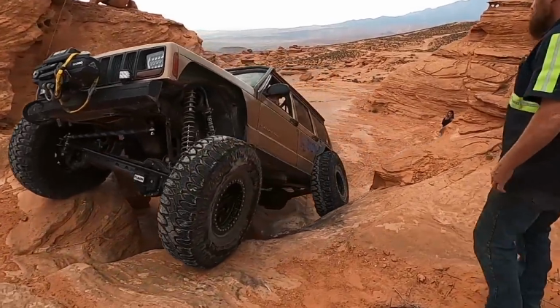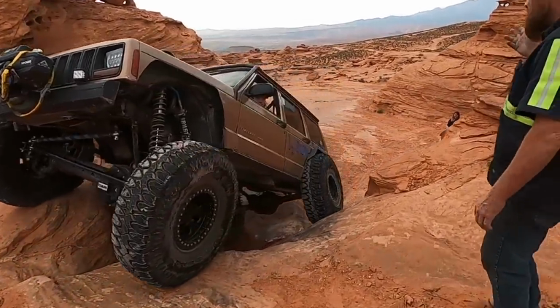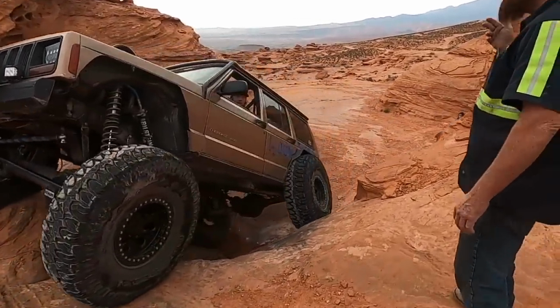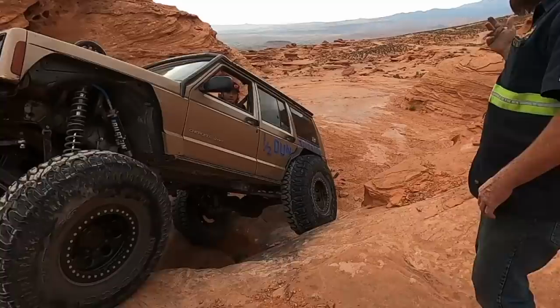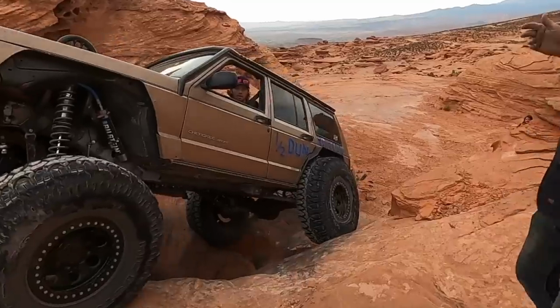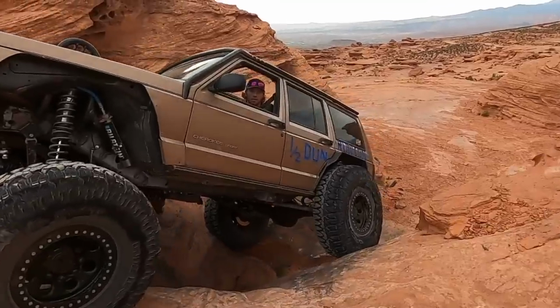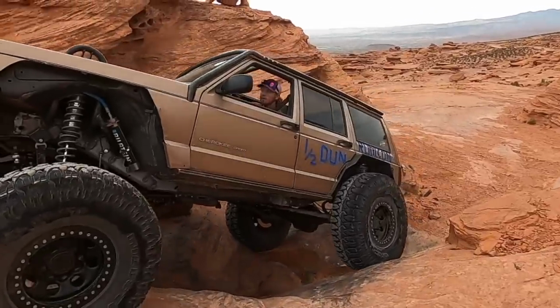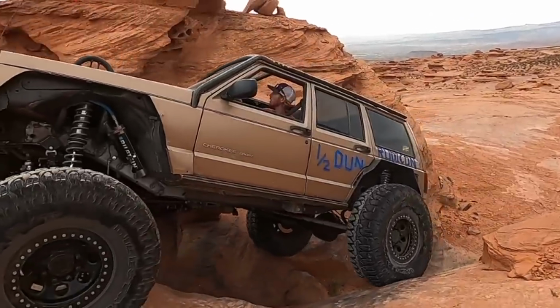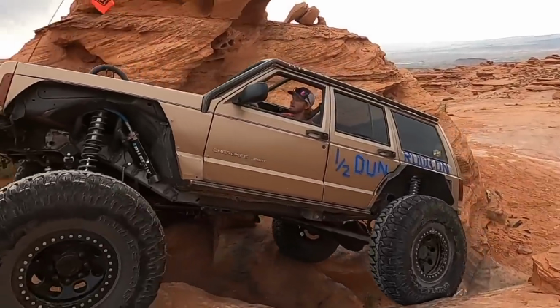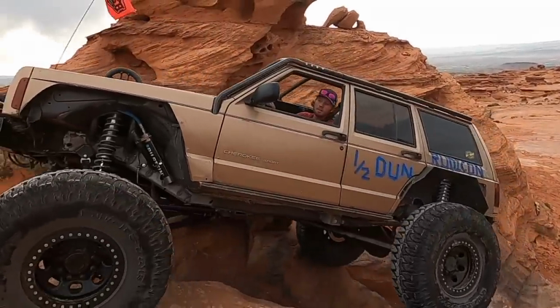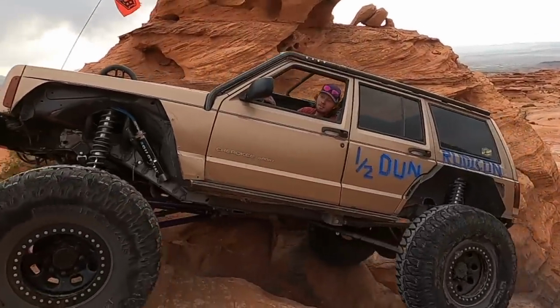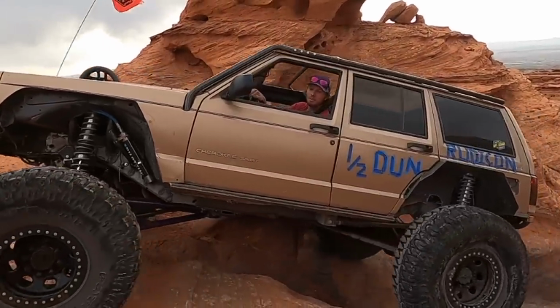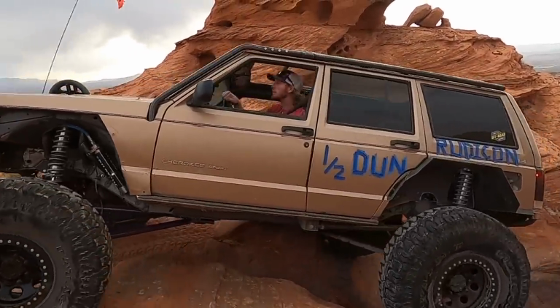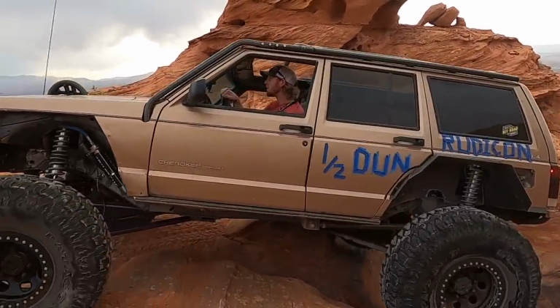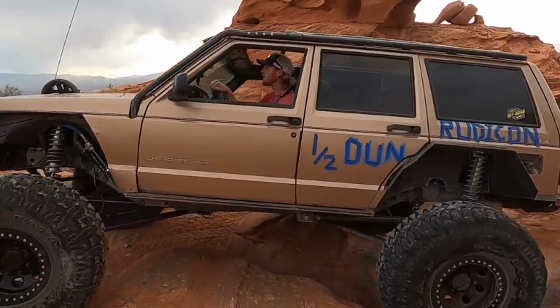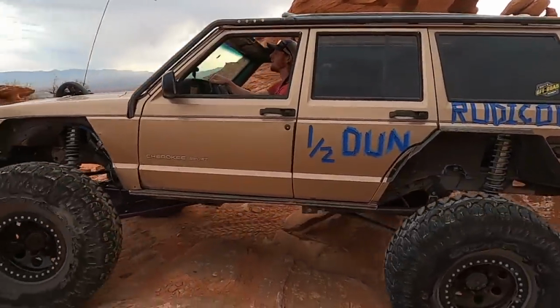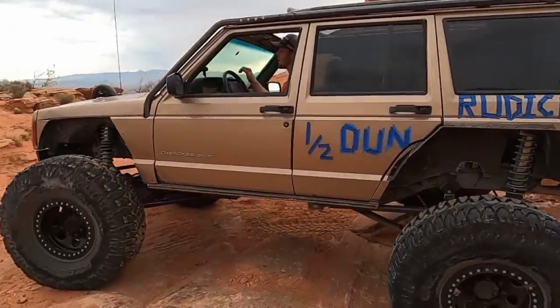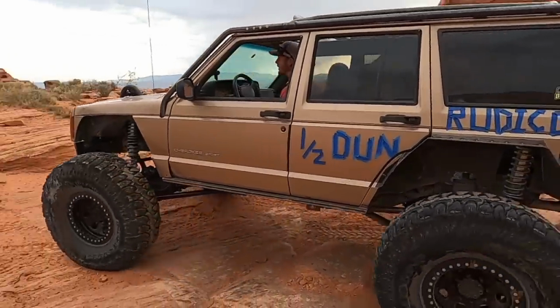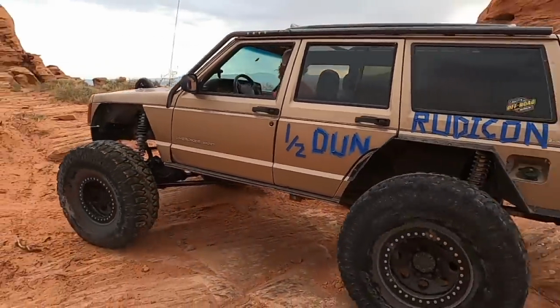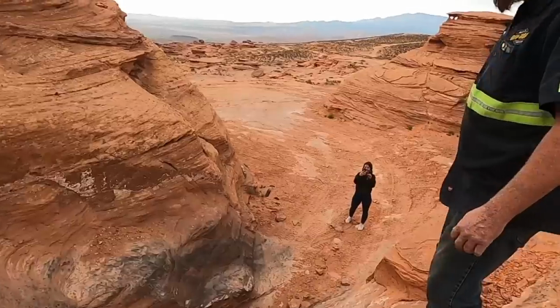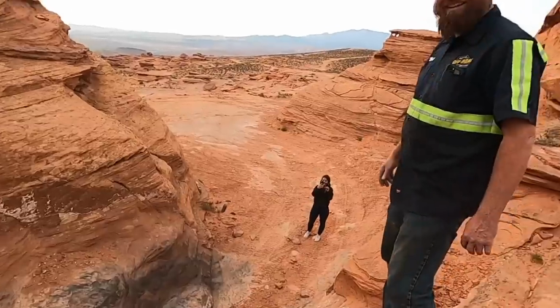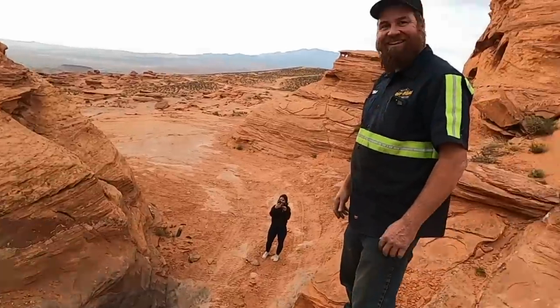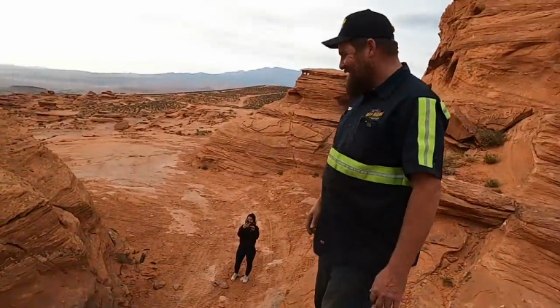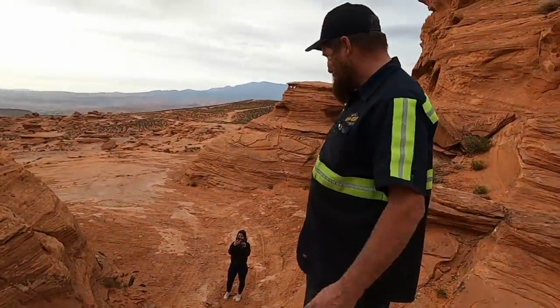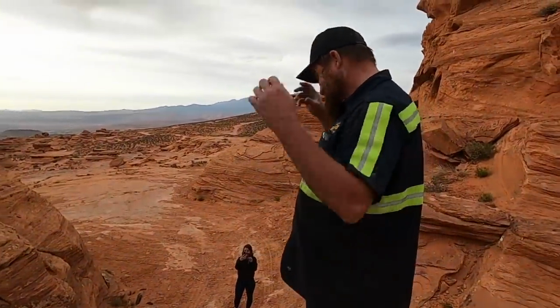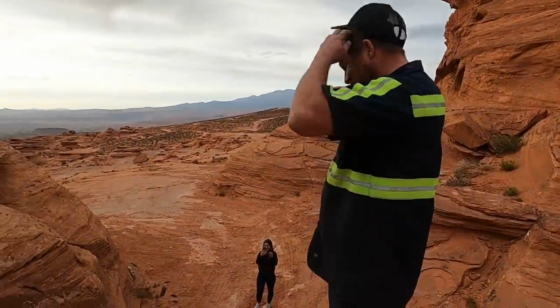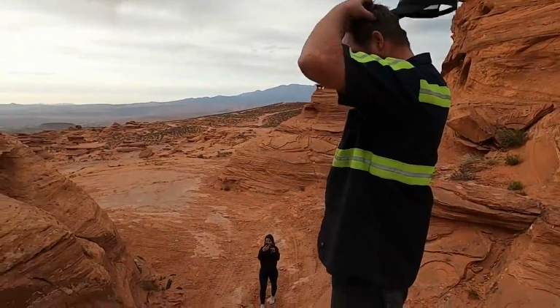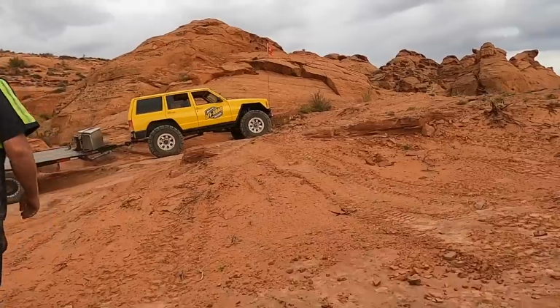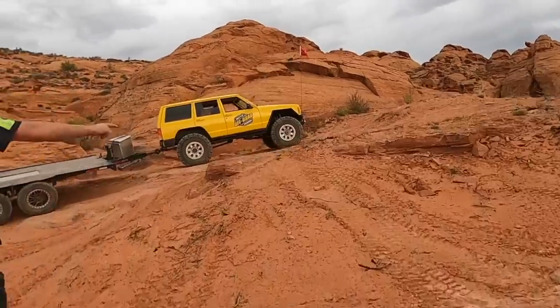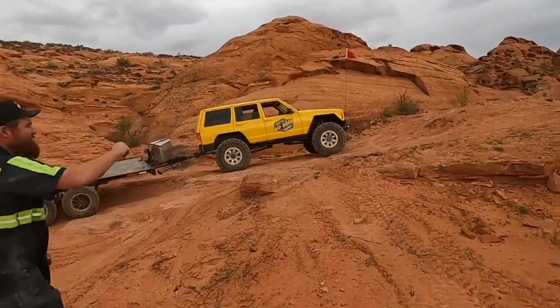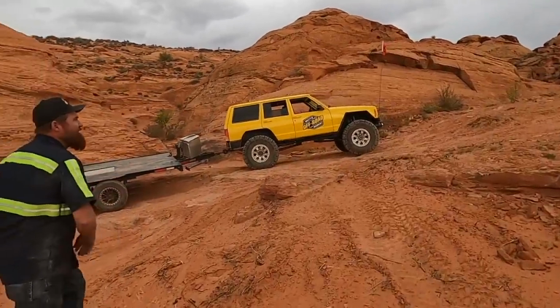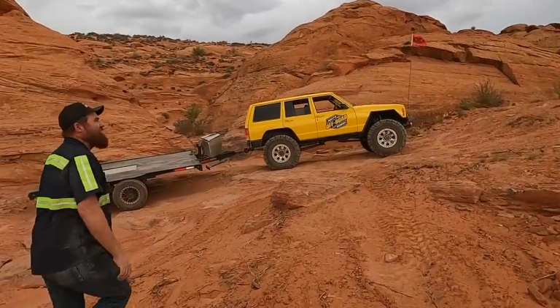Weird drop — come up, you got it, all yours now. That's gnarly. Looks like we found it right there.